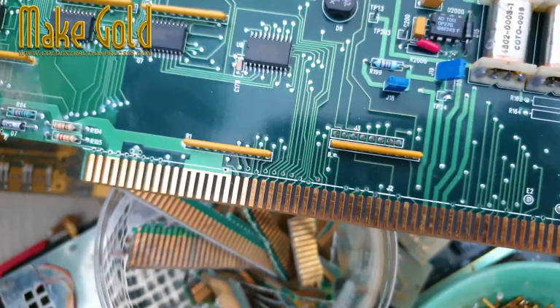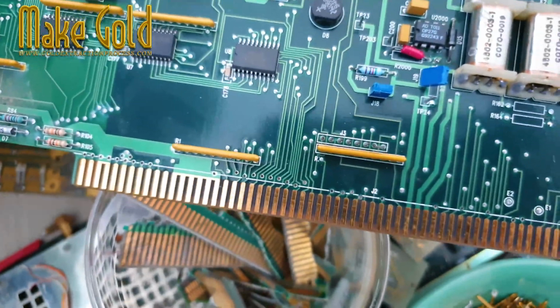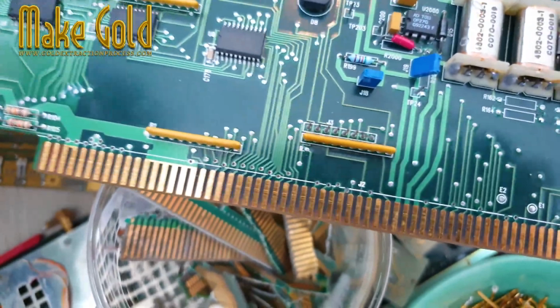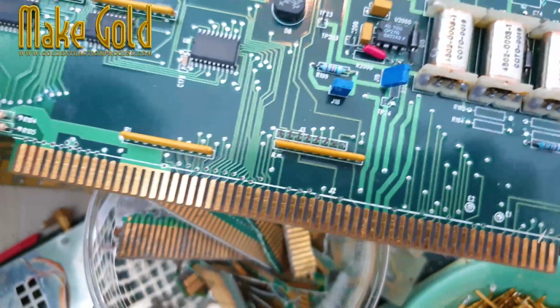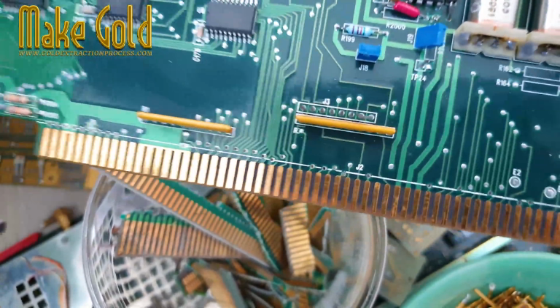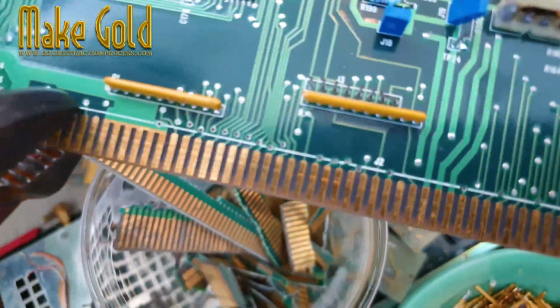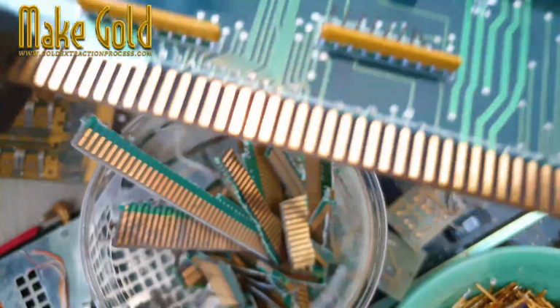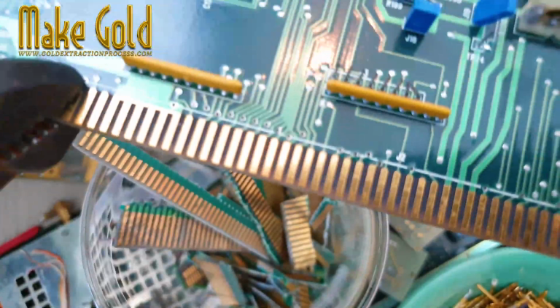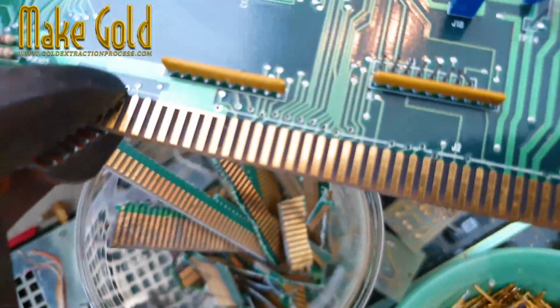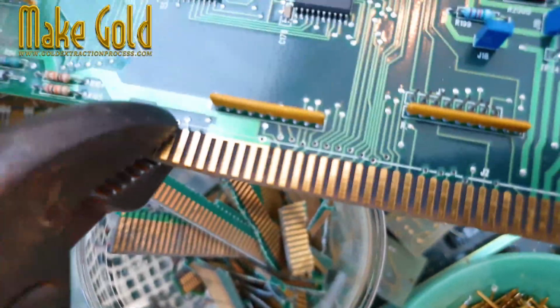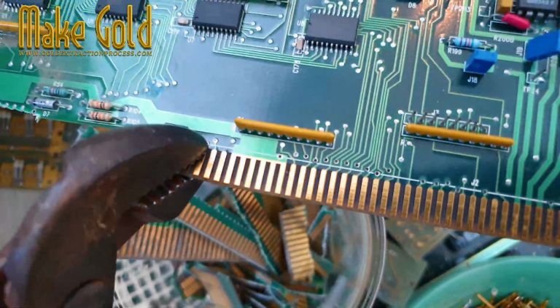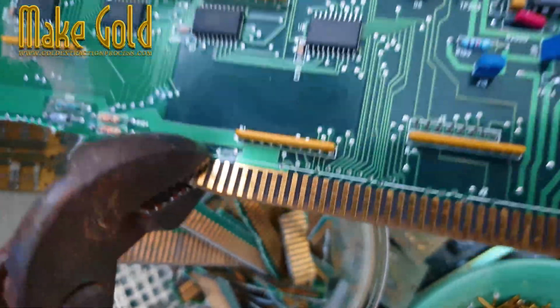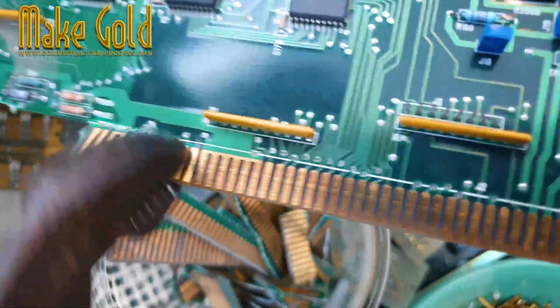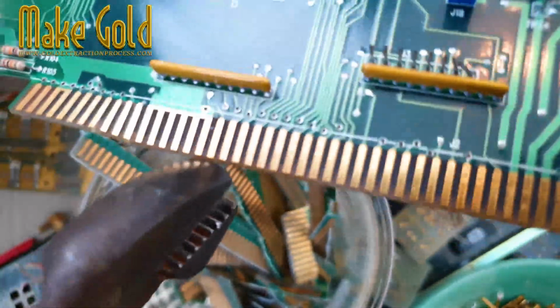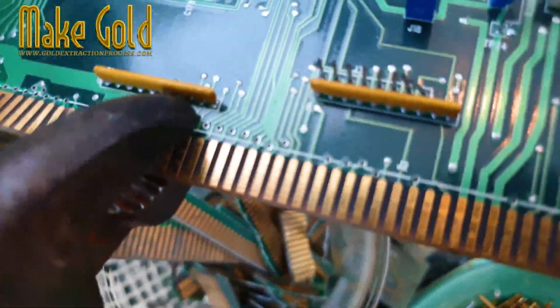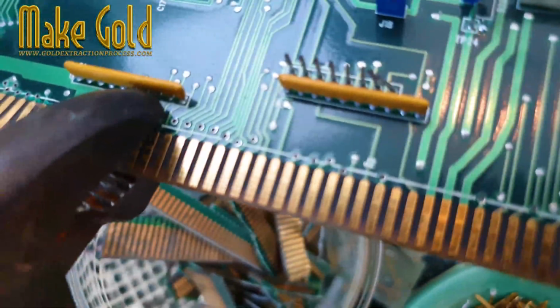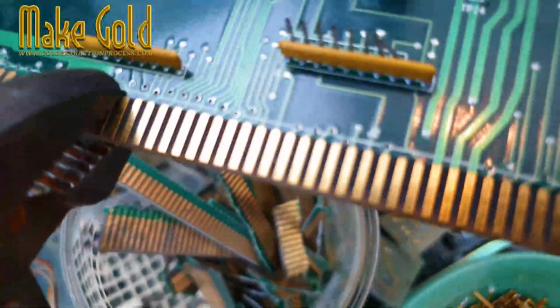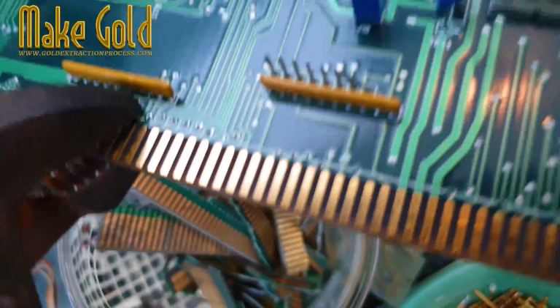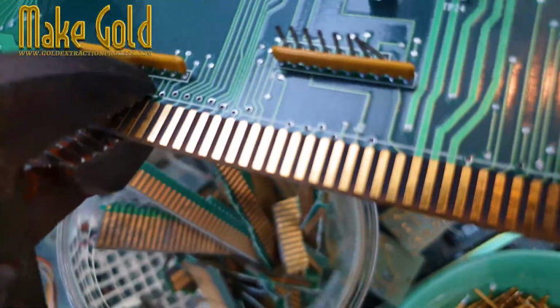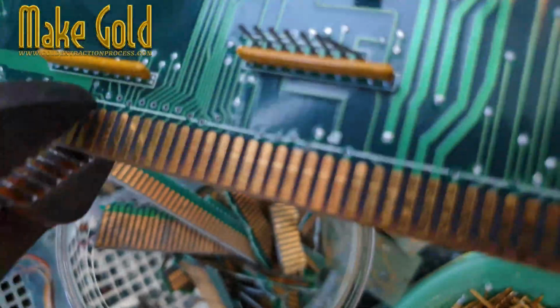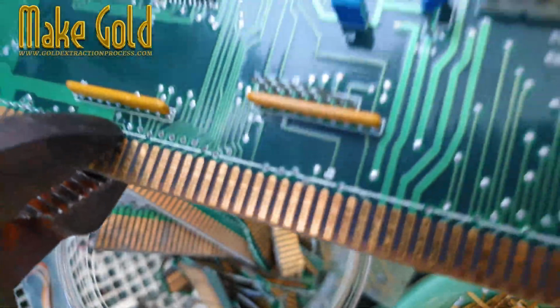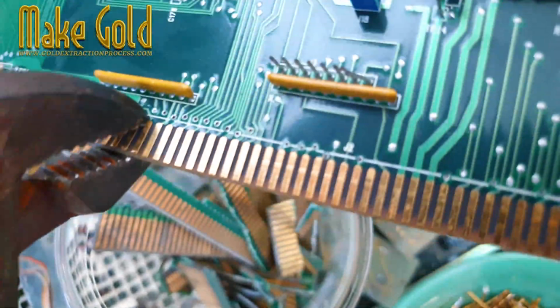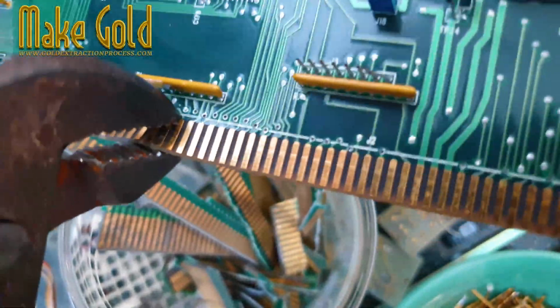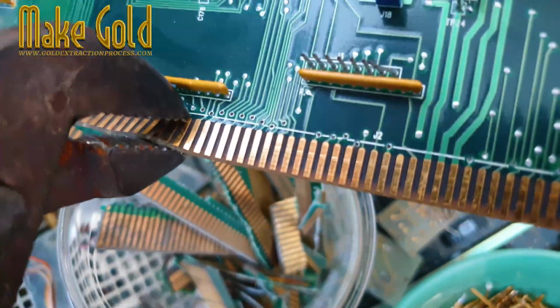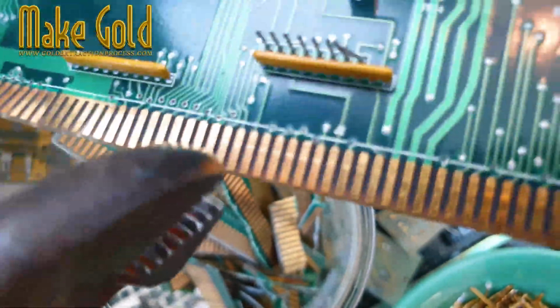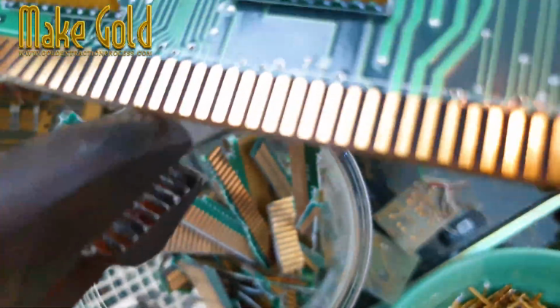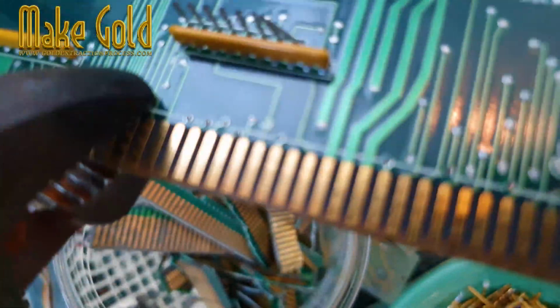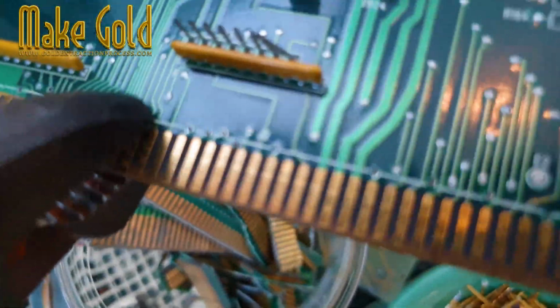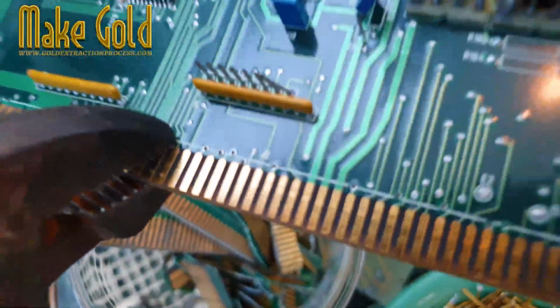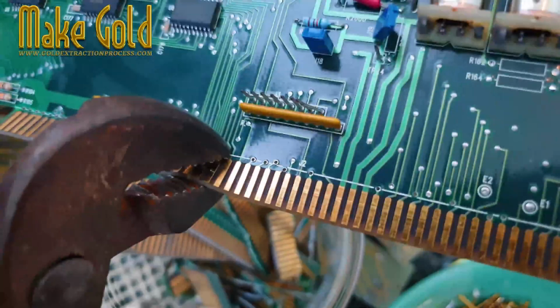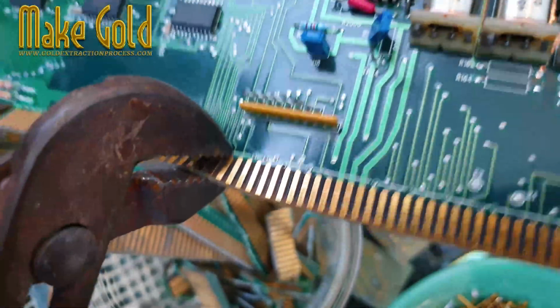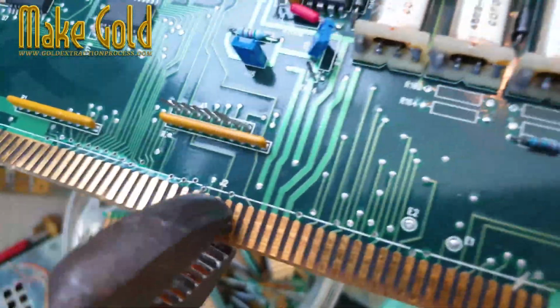Steps to extract gold. Step 1: Collect electronic waste. Gather e-waste such as old computers, mobile phones, and other electronics. Focus on components with visible gold plating, like CPU pins, connectors, and circuit boards.